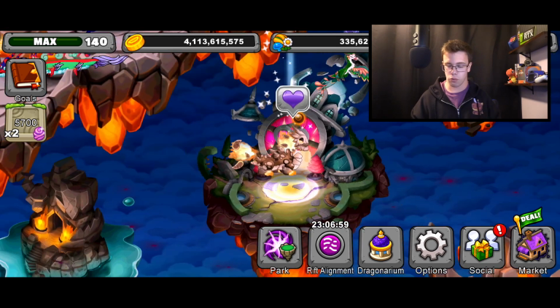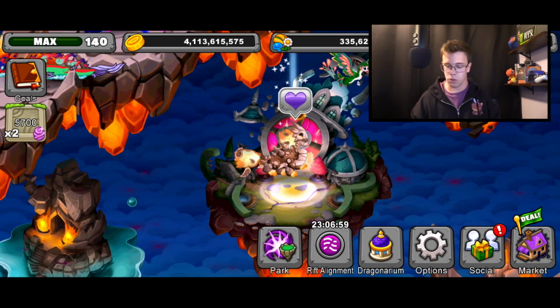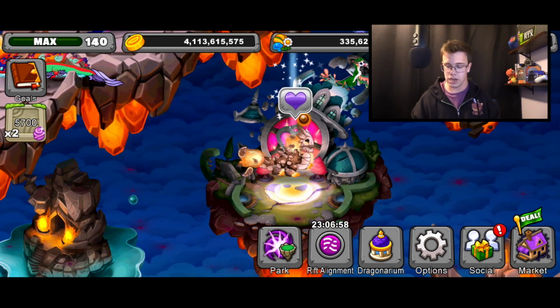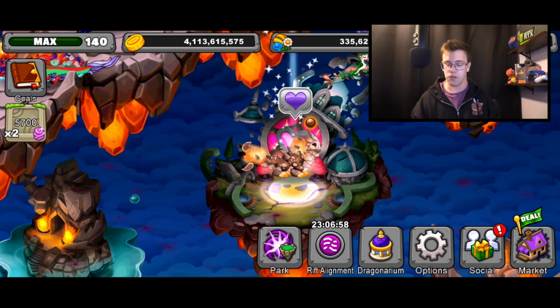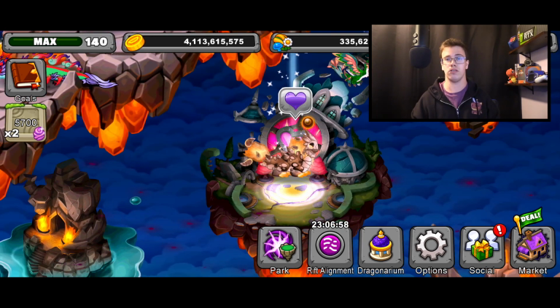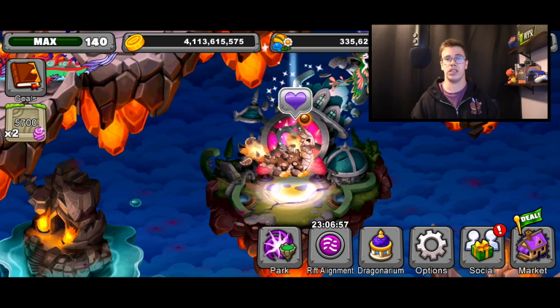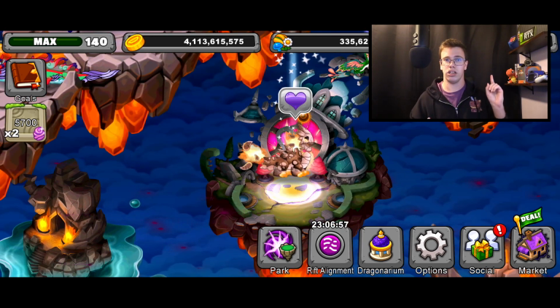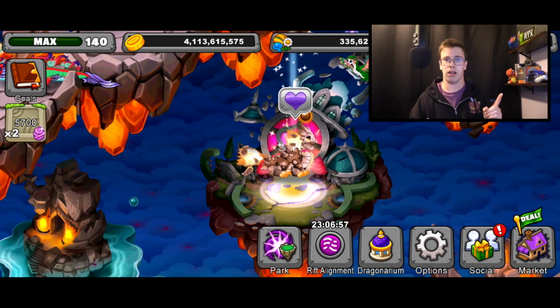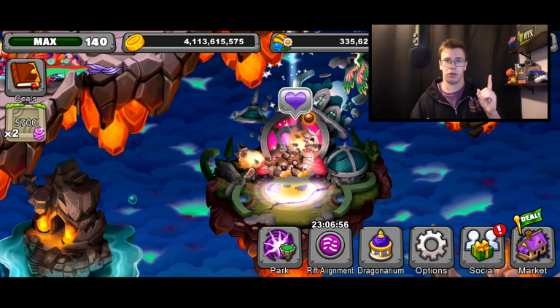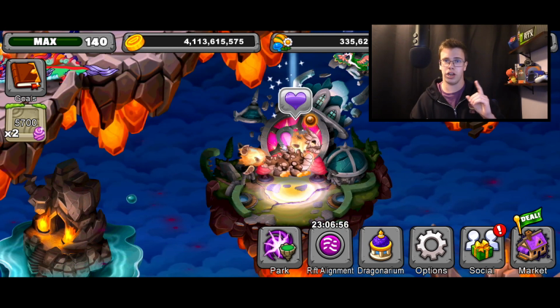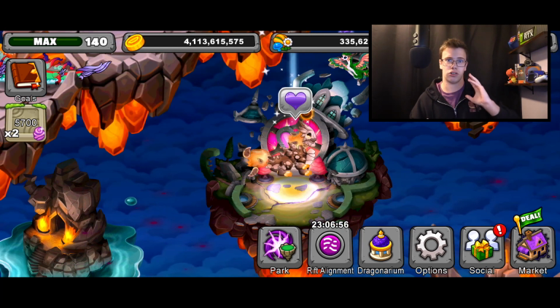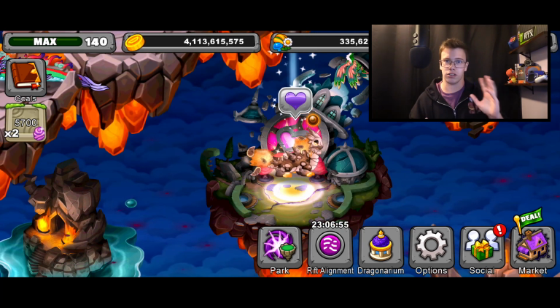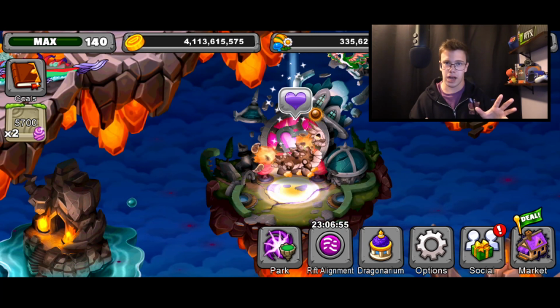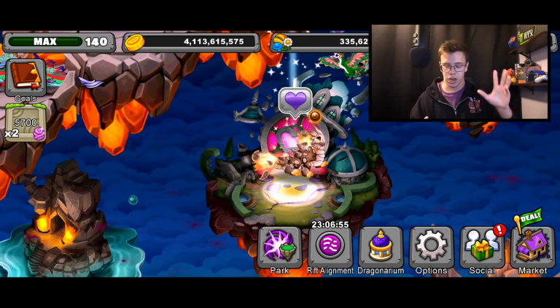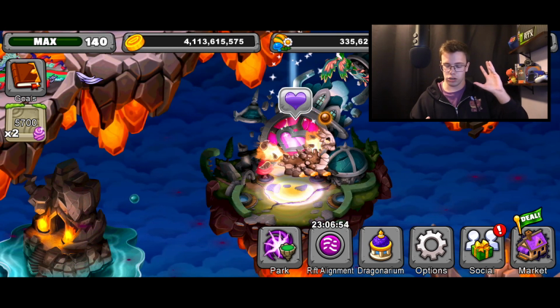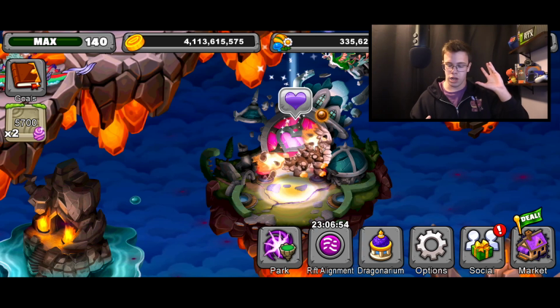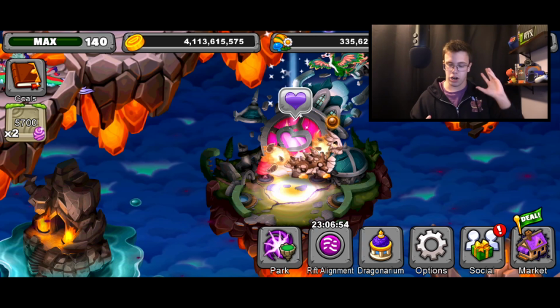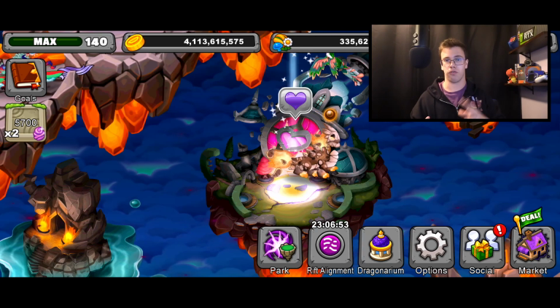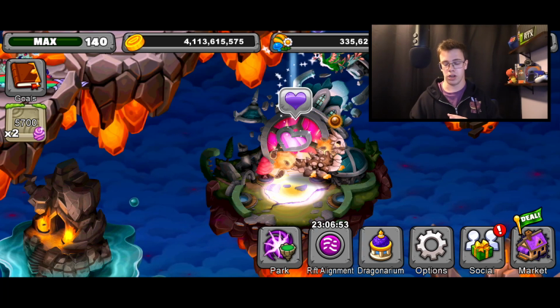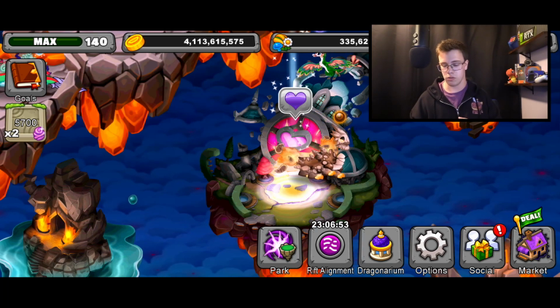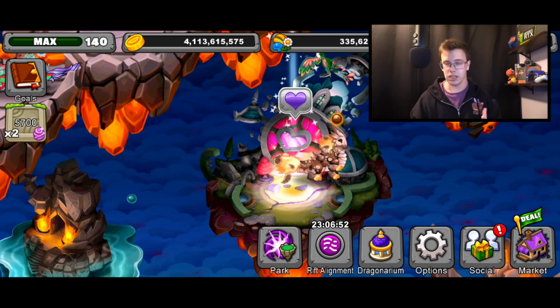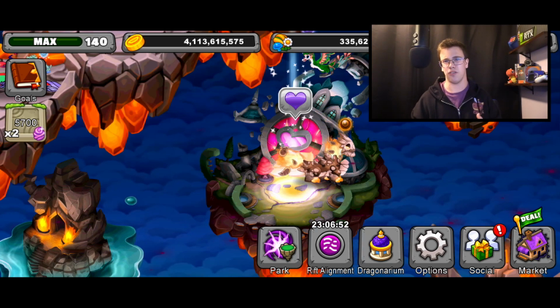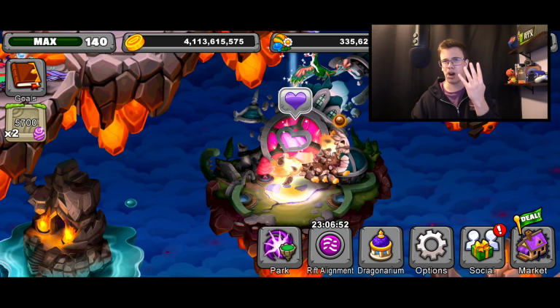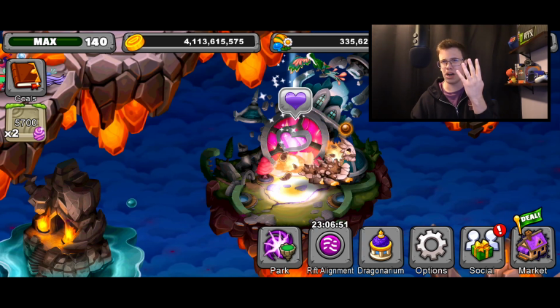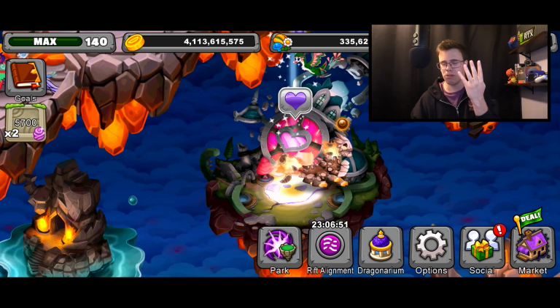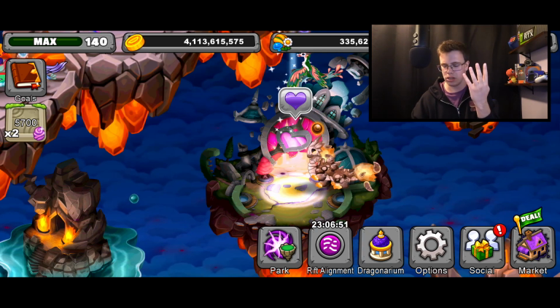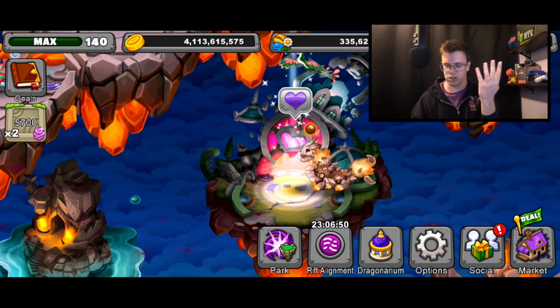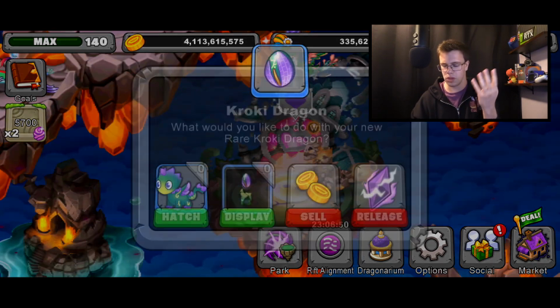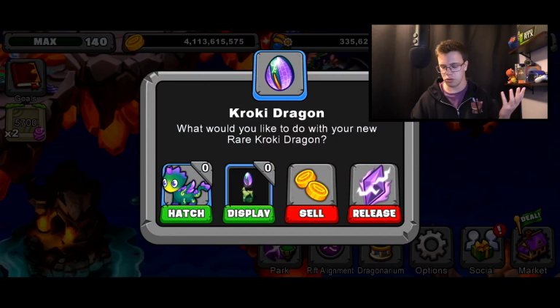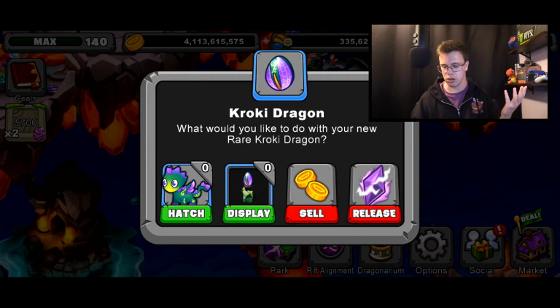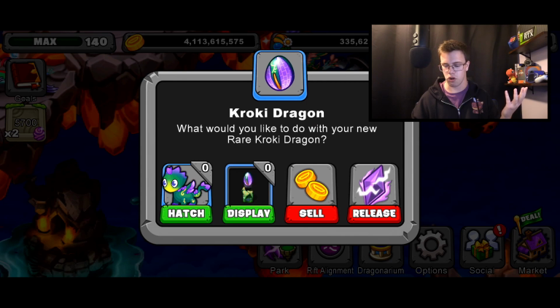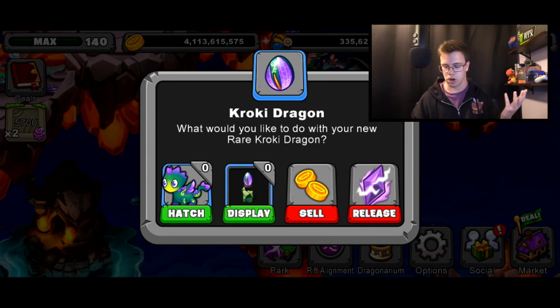And if you're wondering what I did get it with, I used the Daylily Dragon with a Plant trait — the trait does not matter — and also an Earth Rift. So technically that's like a four-element combo, but it's the same thing as you would breed in the overall park.